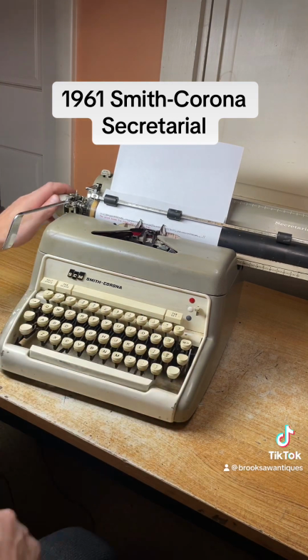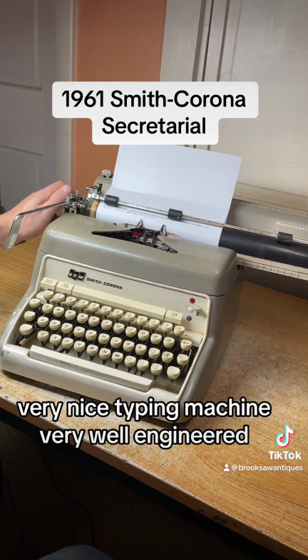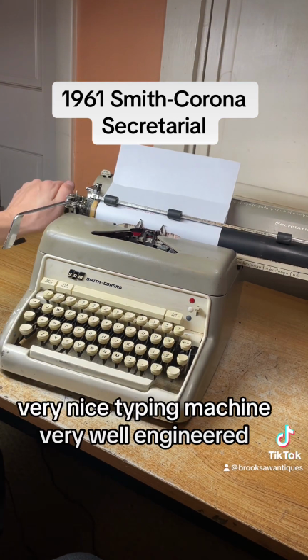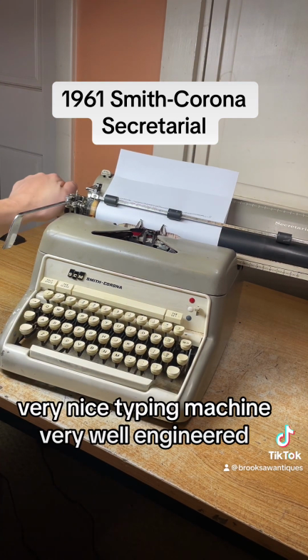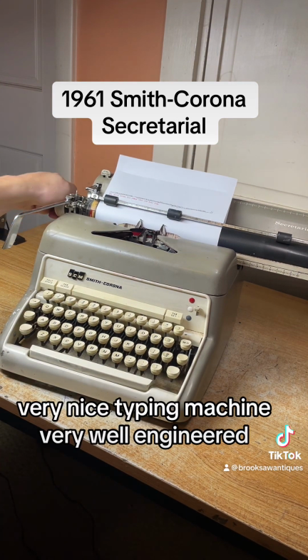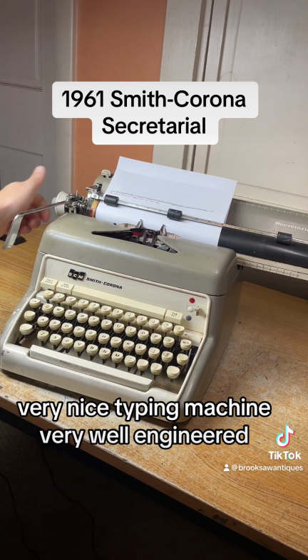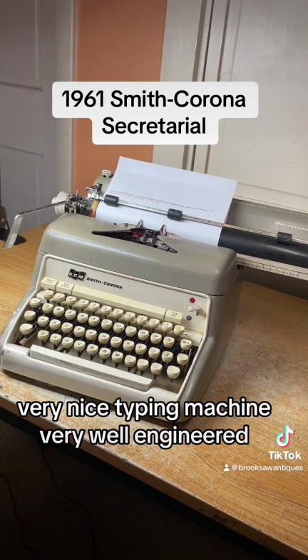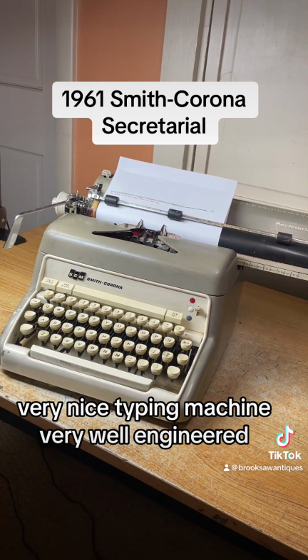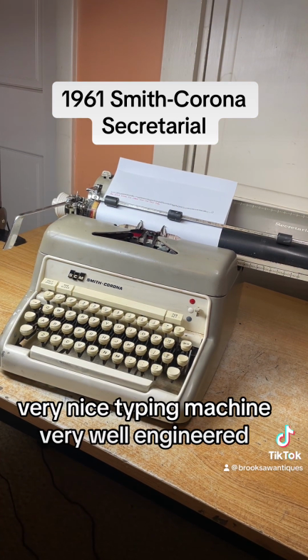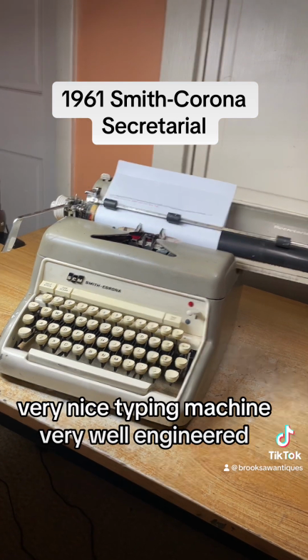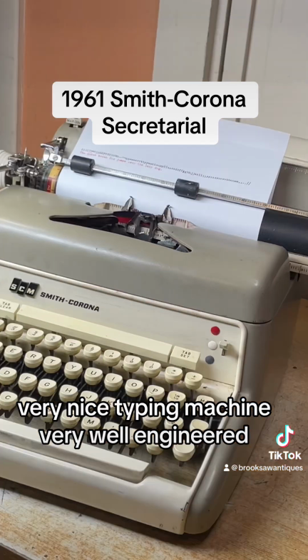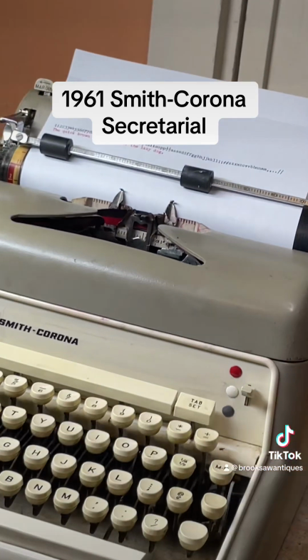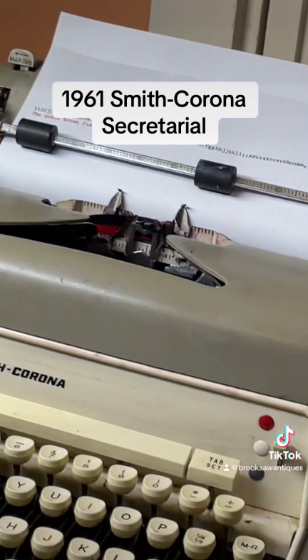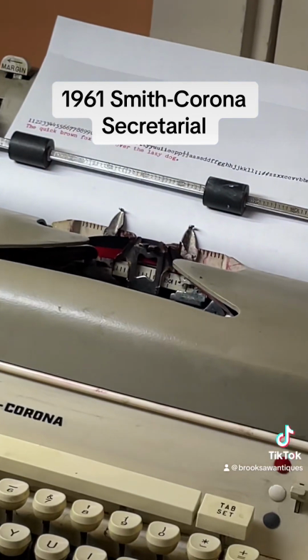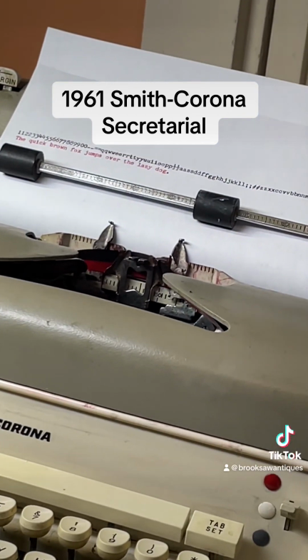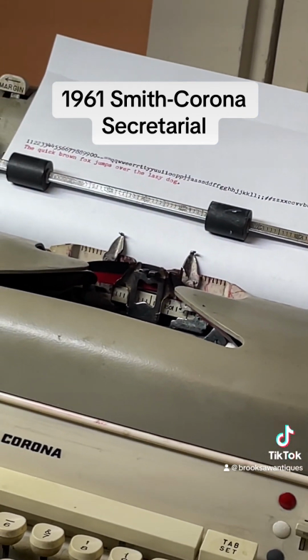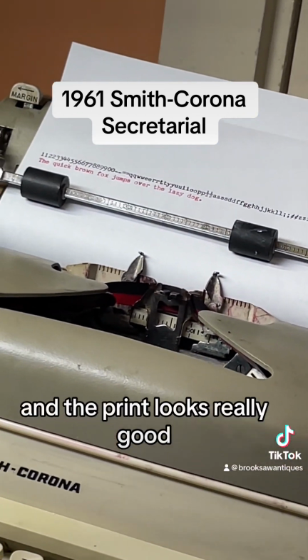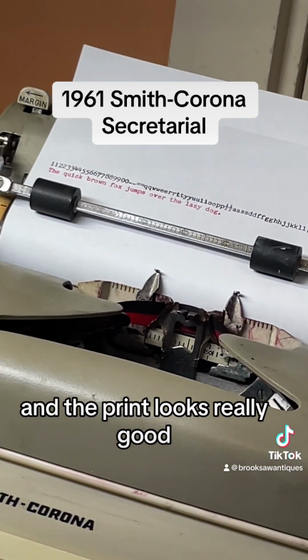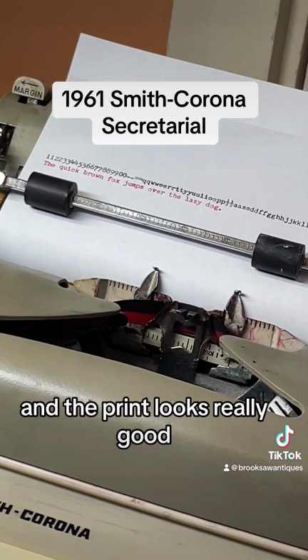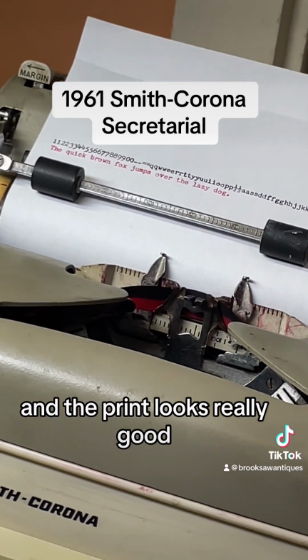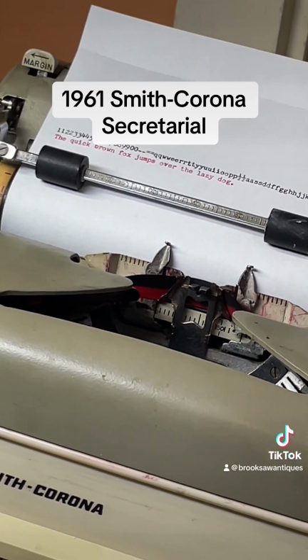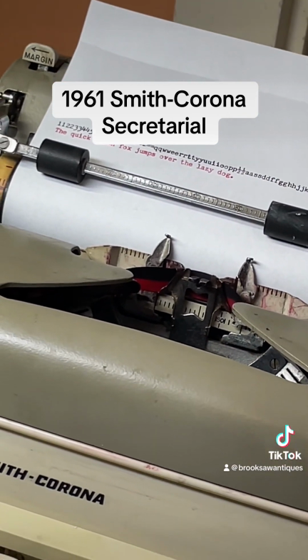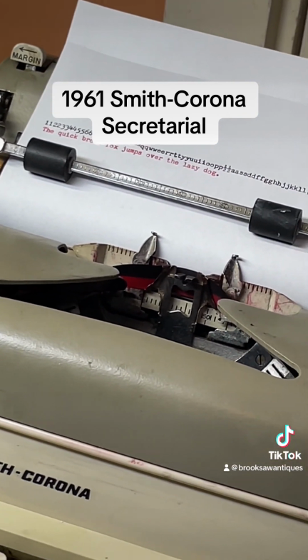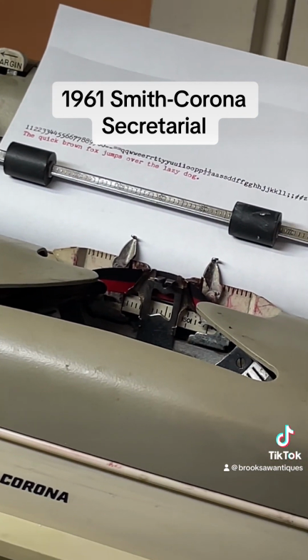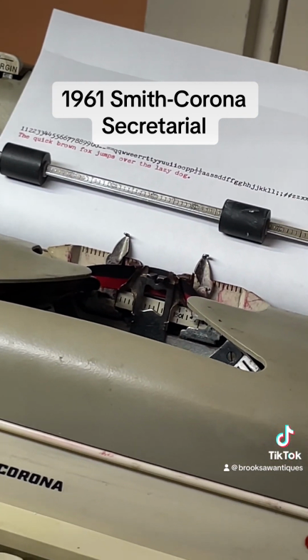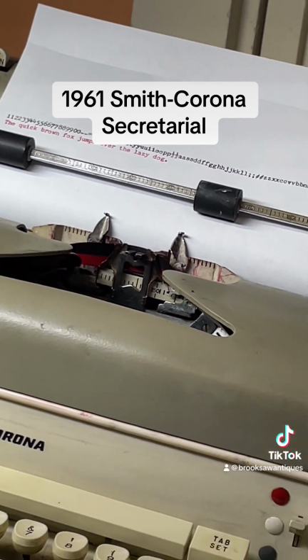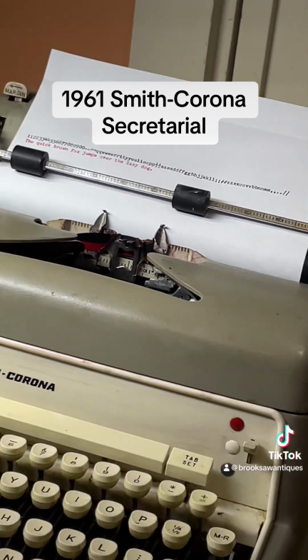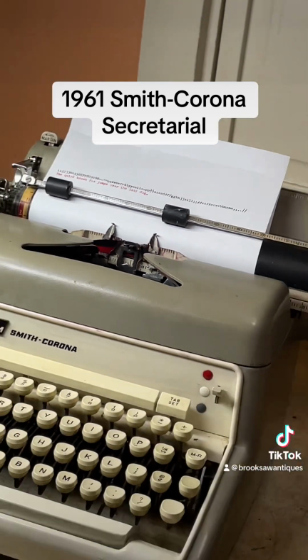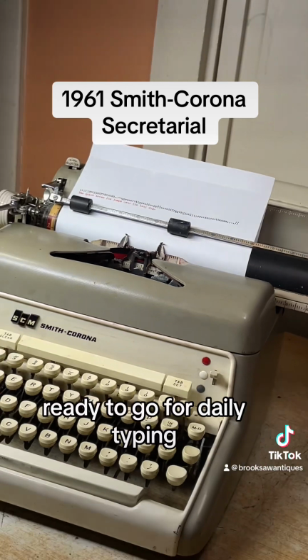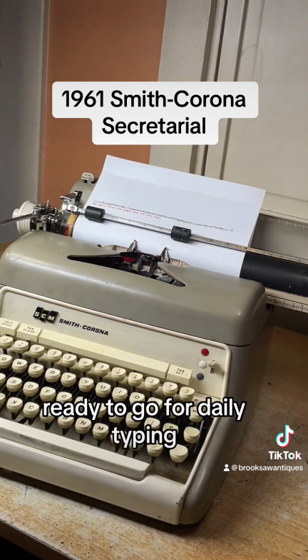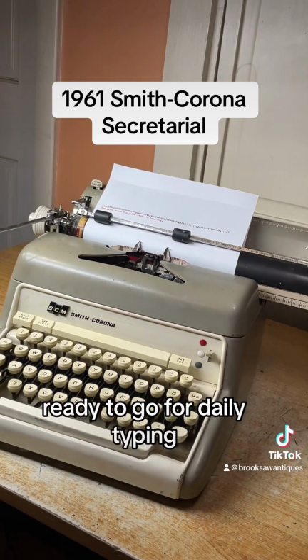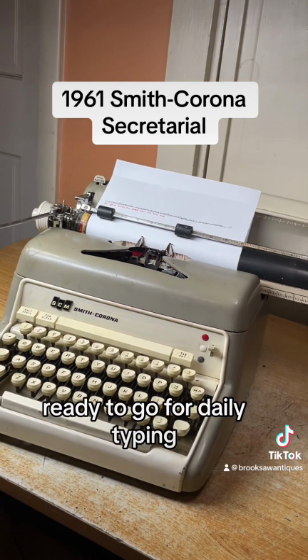Very nice typing machine, very well engineered, and the print looks really good. You're ready to go for daily typing.